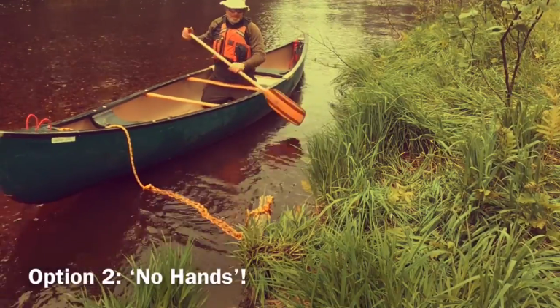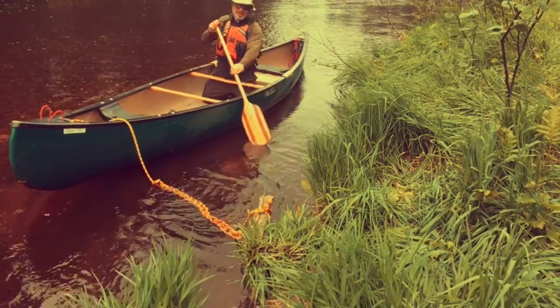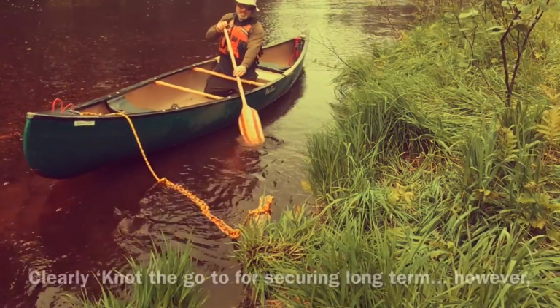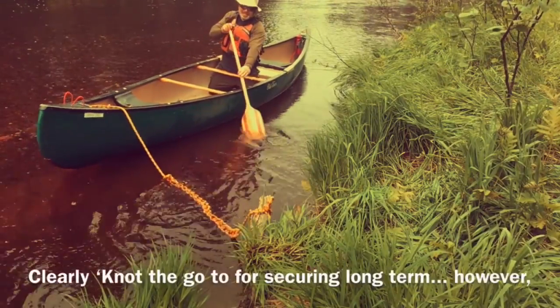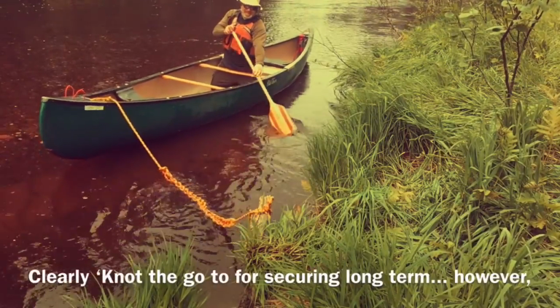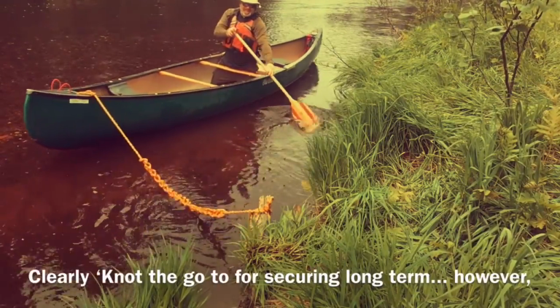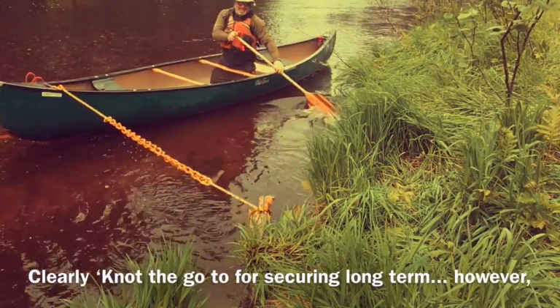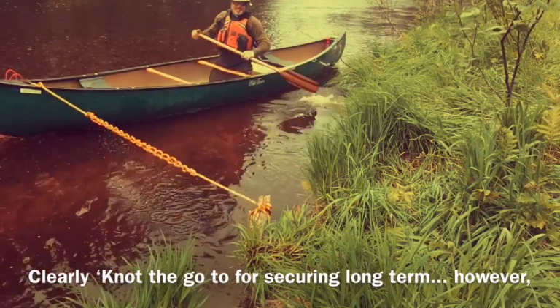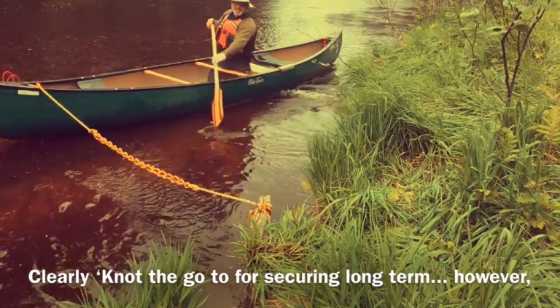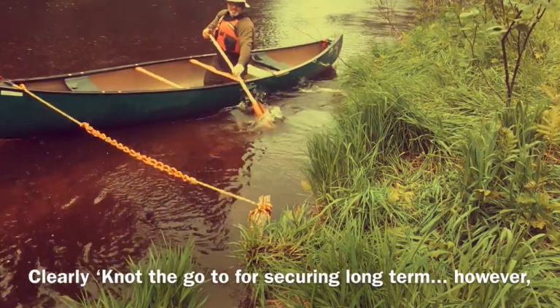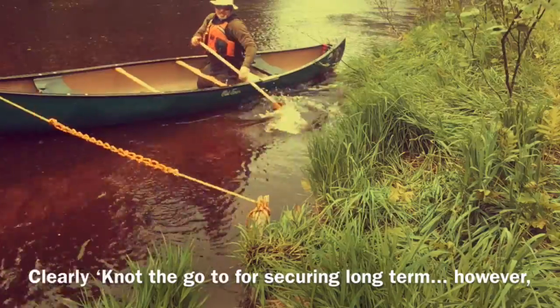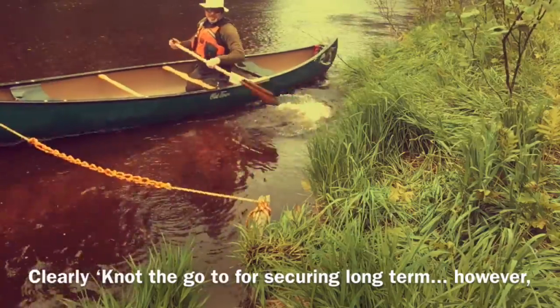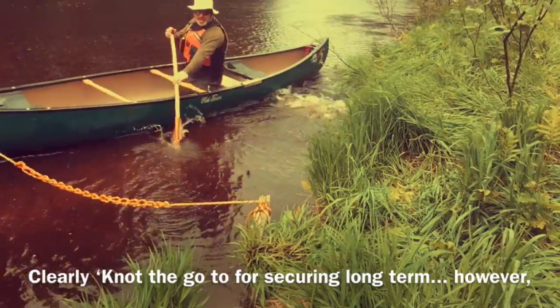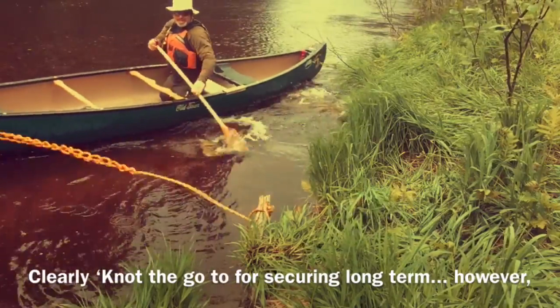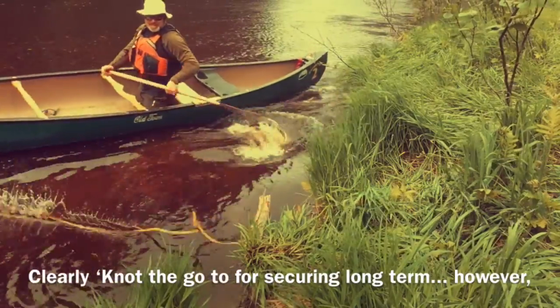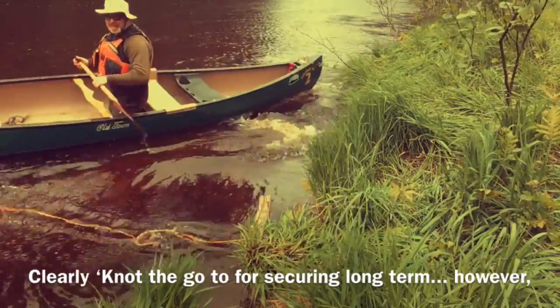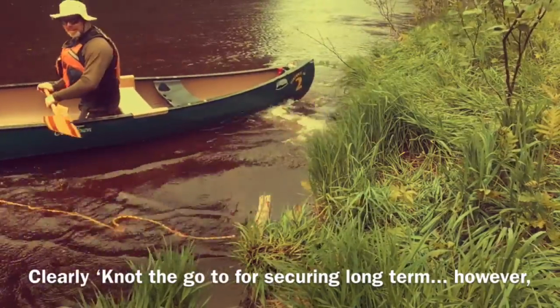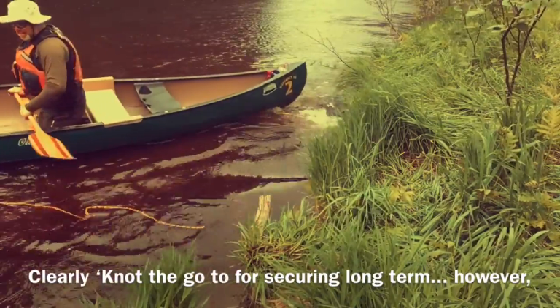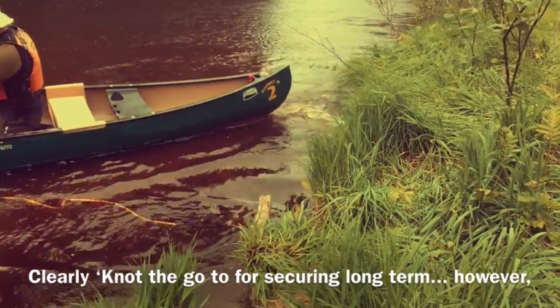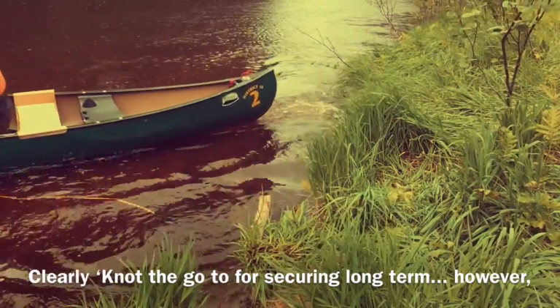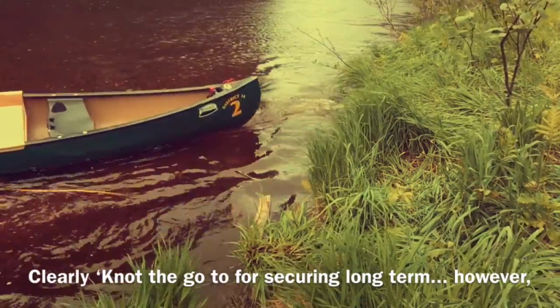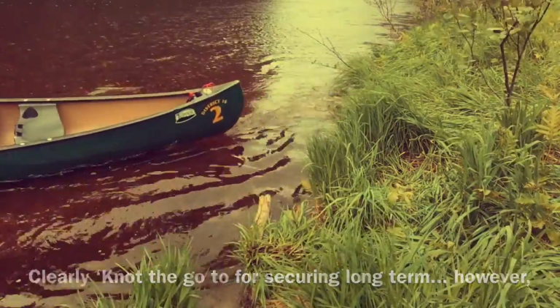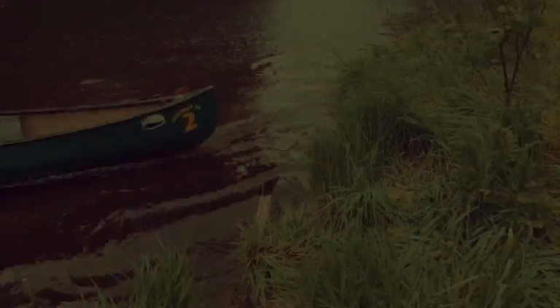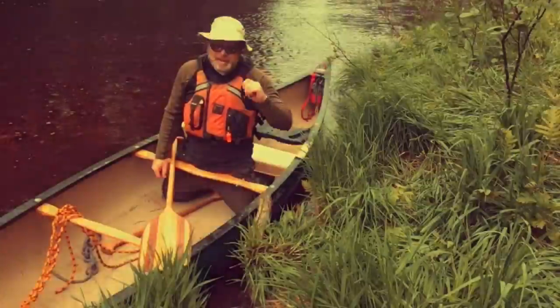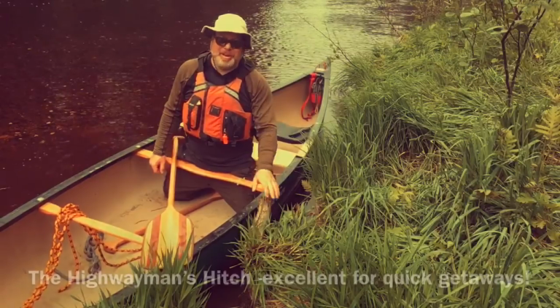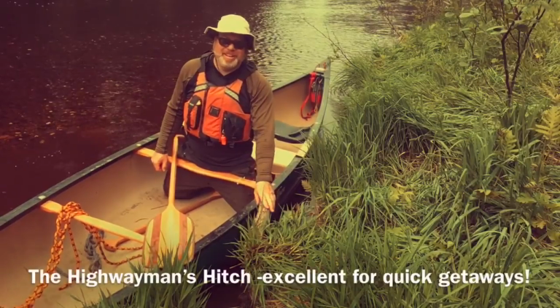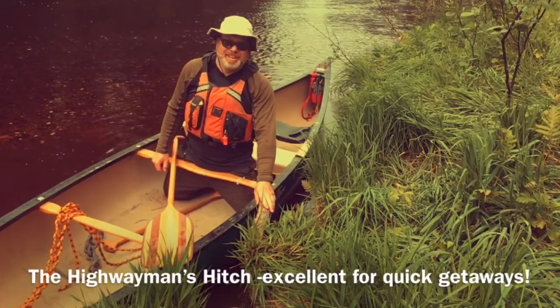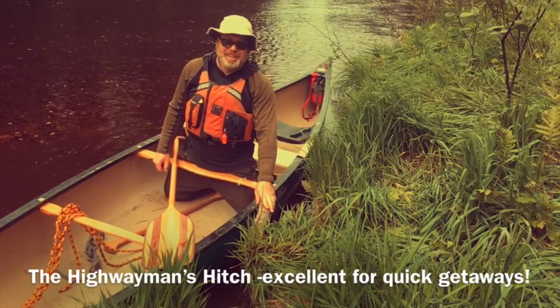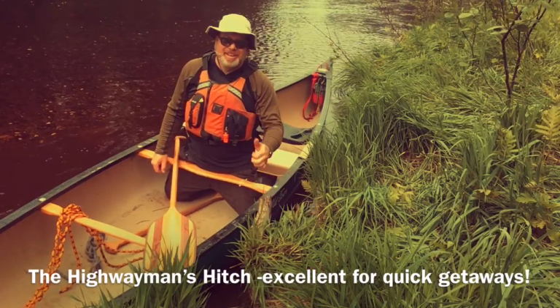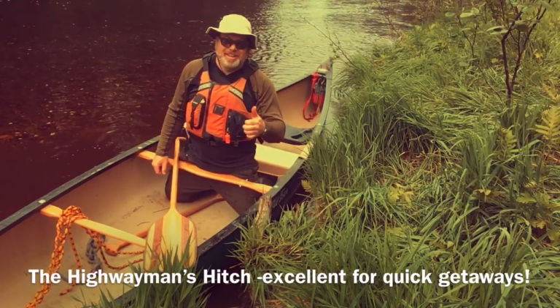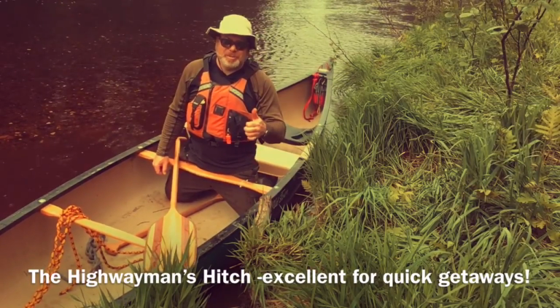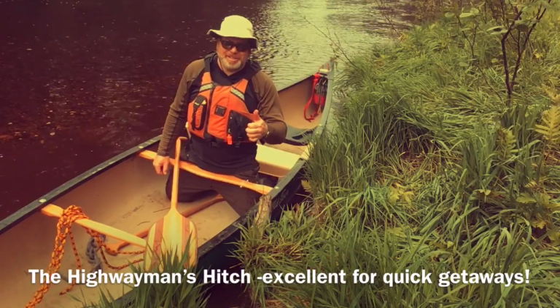Should I decide to give it a tug? I might tug it with just a stroke. Hey, look at that. Makes a great knot. Thanks for watchin'.